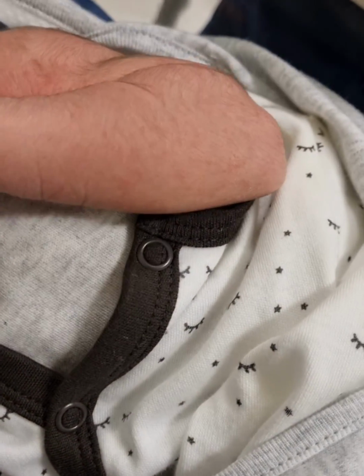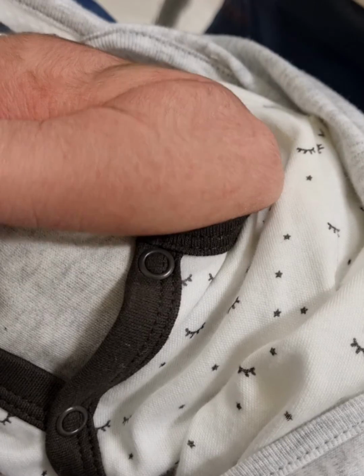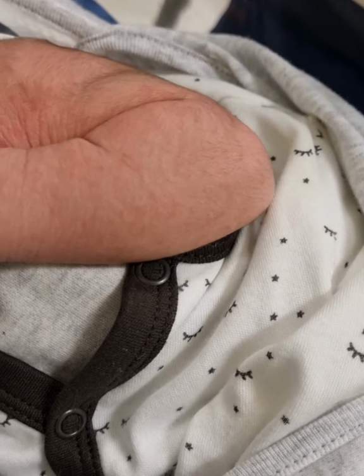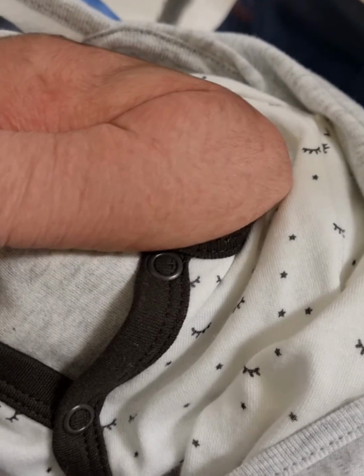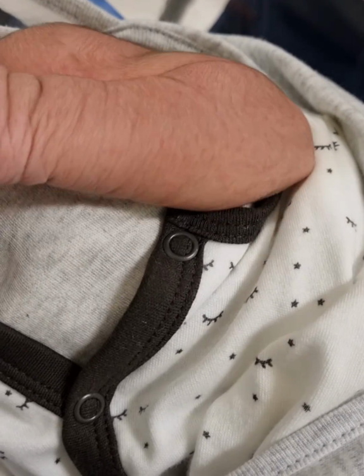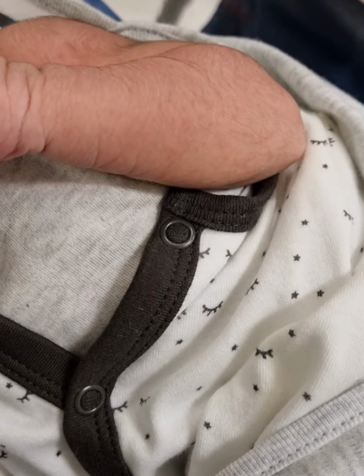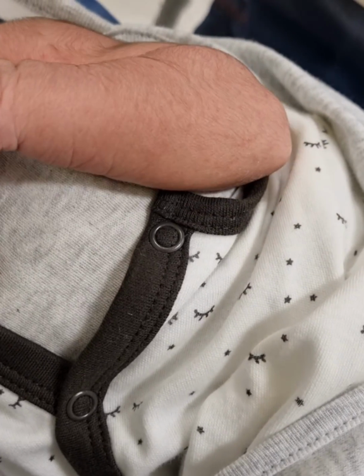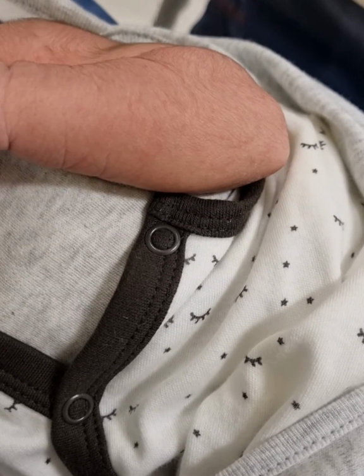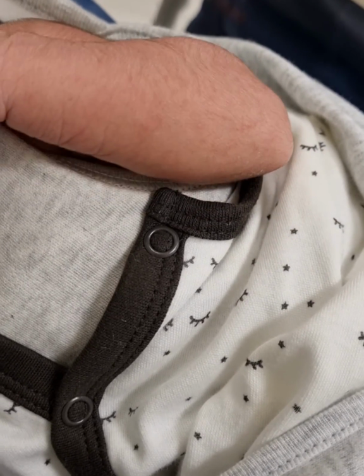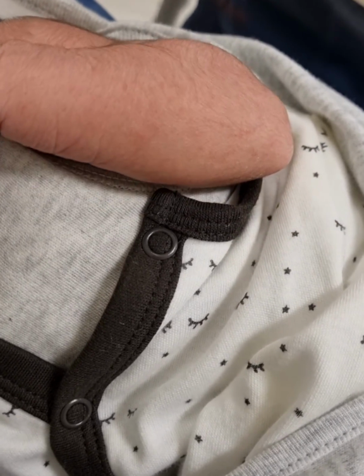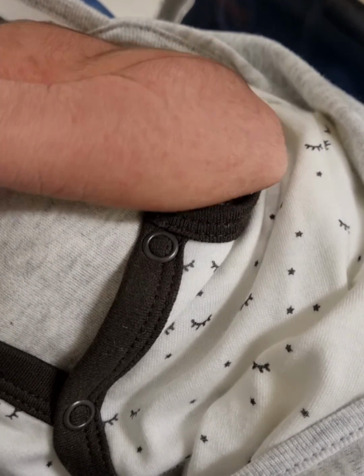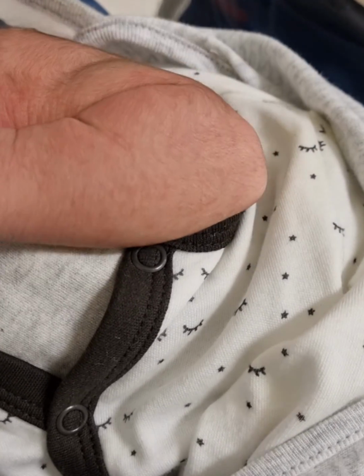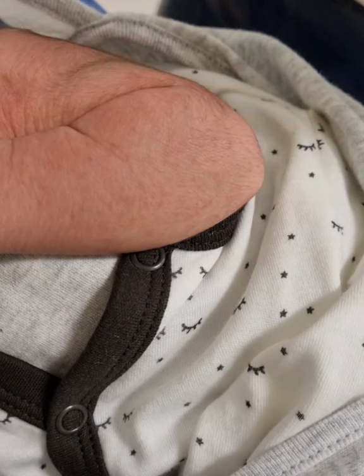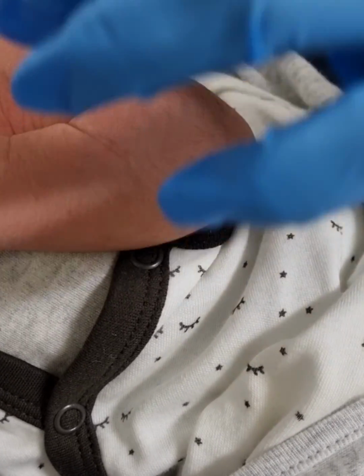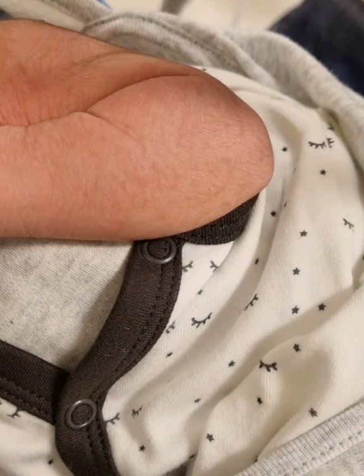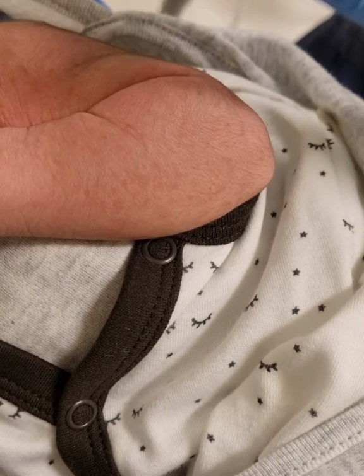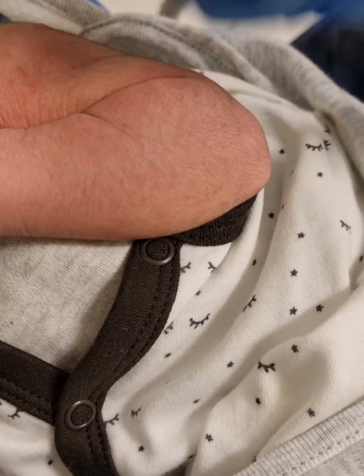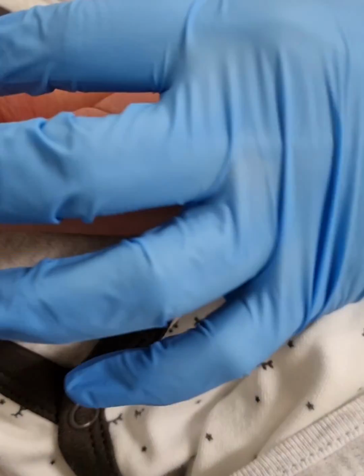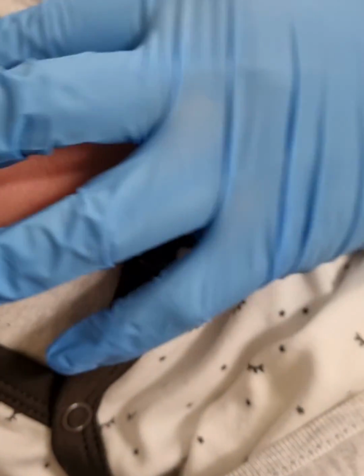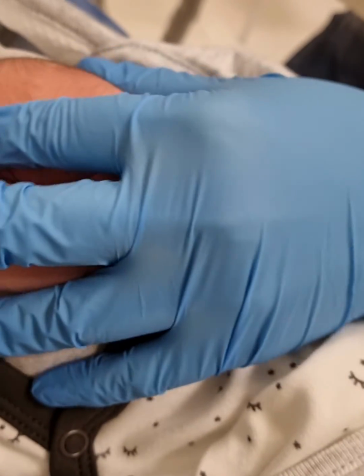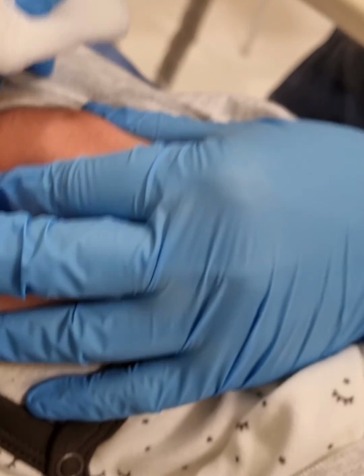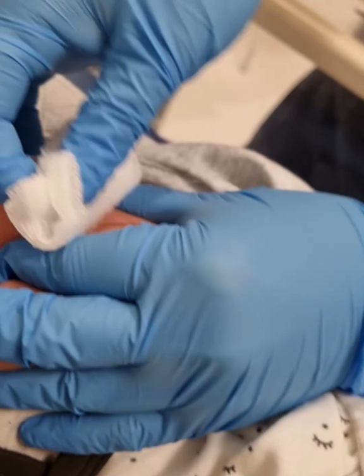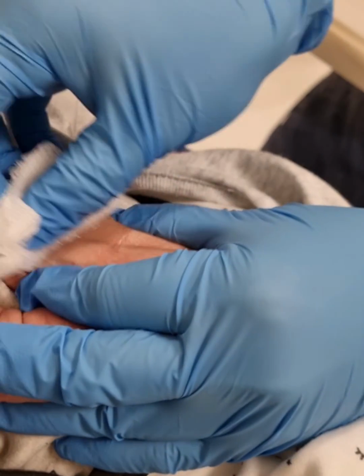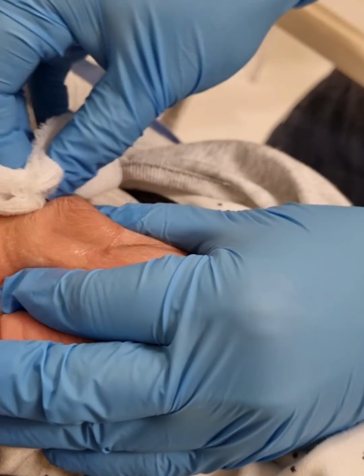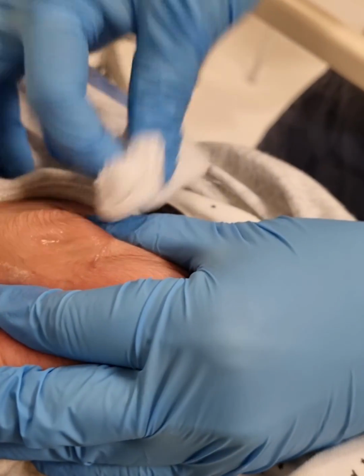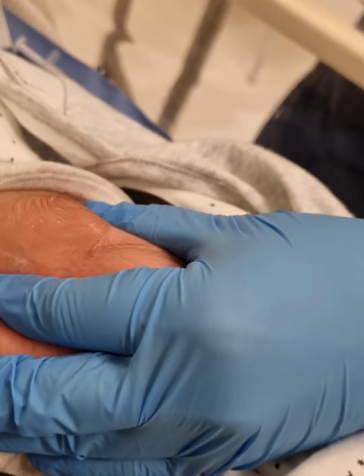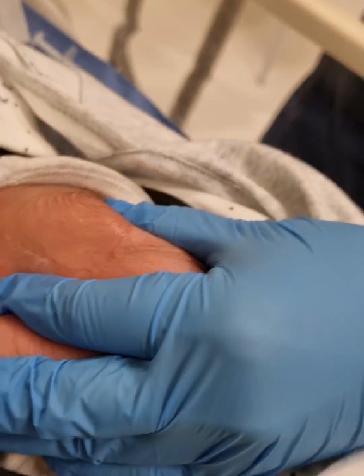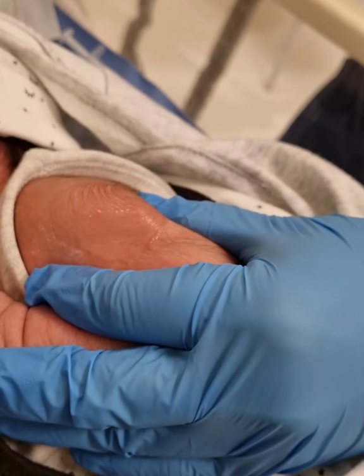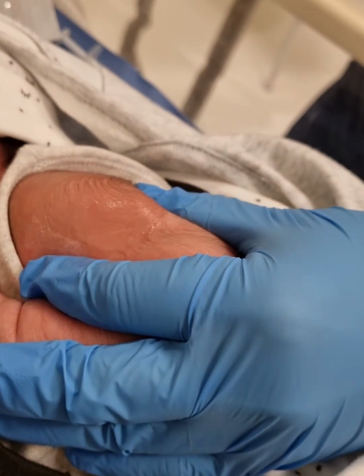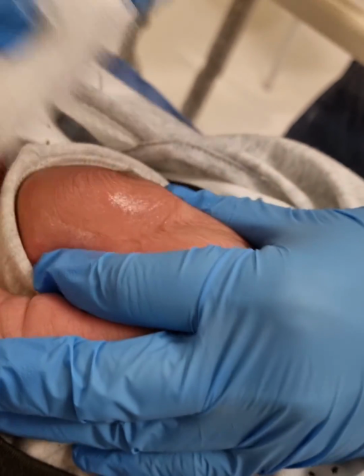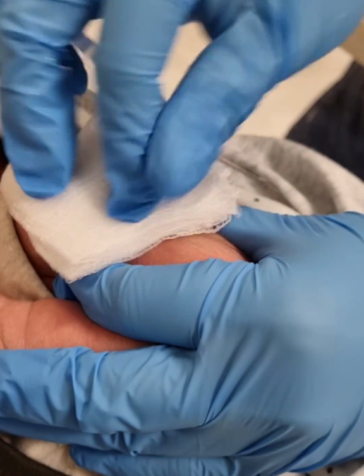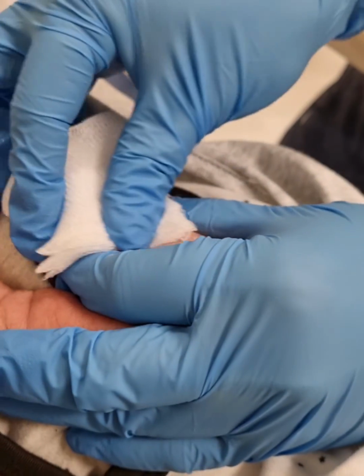BCG is given intradermally on the left deltoid area. You have to use saline water and wipe the area, then dry it.